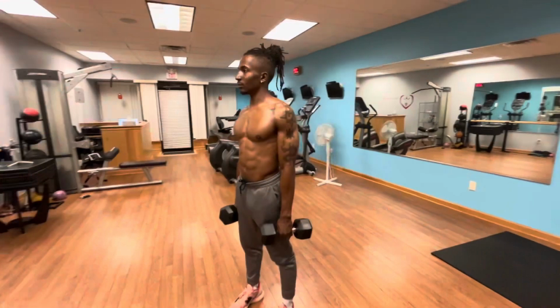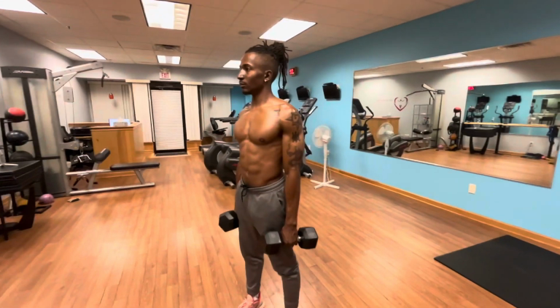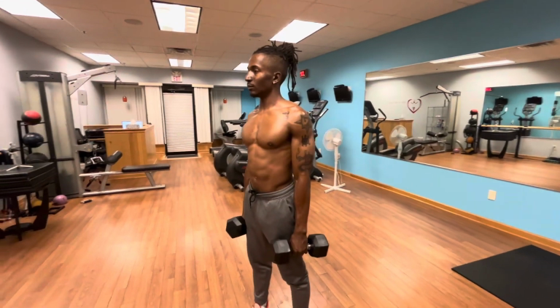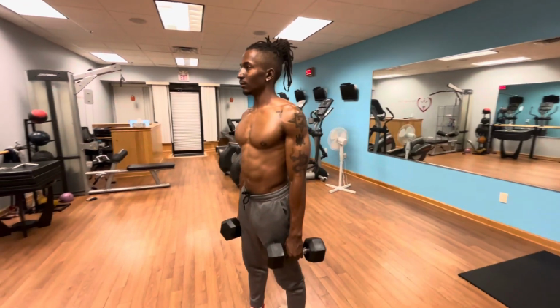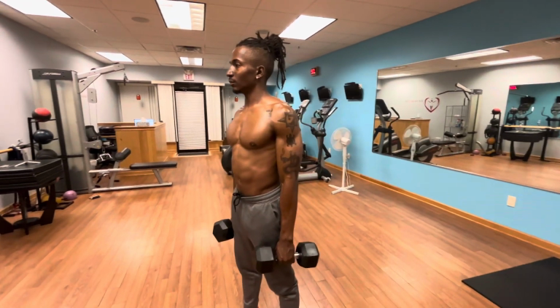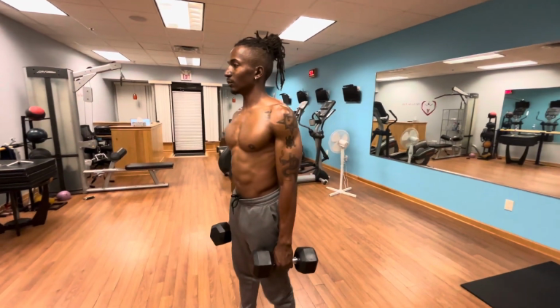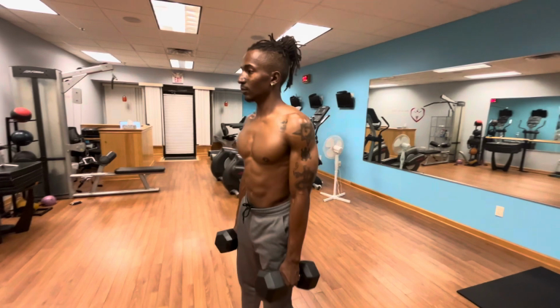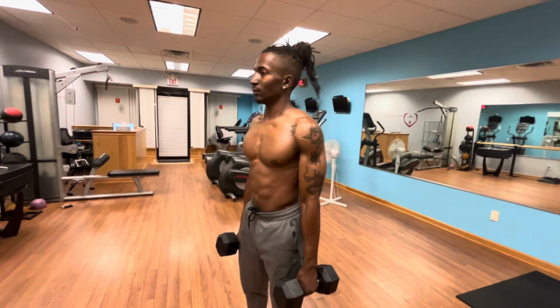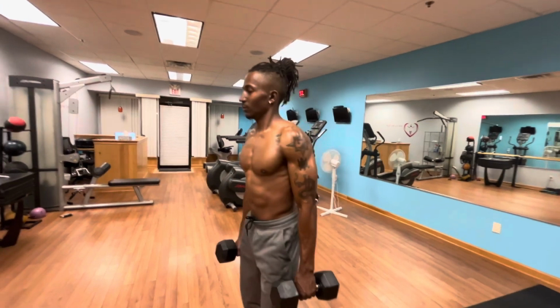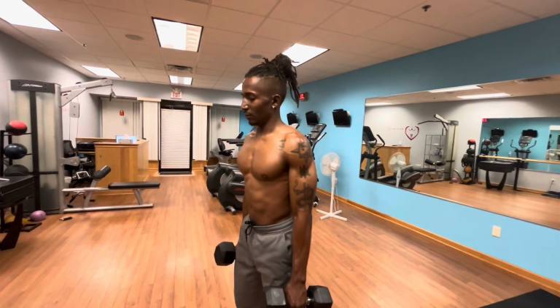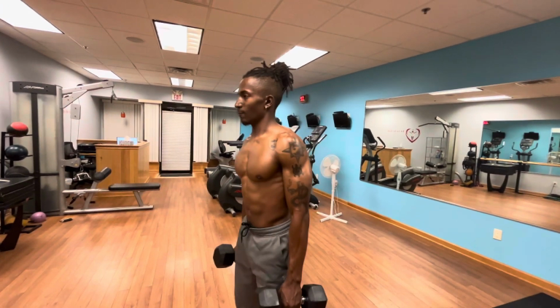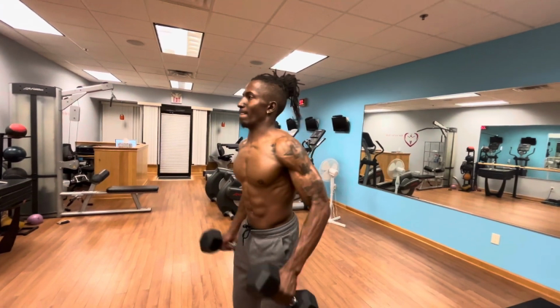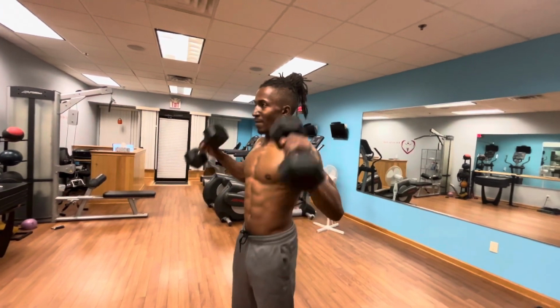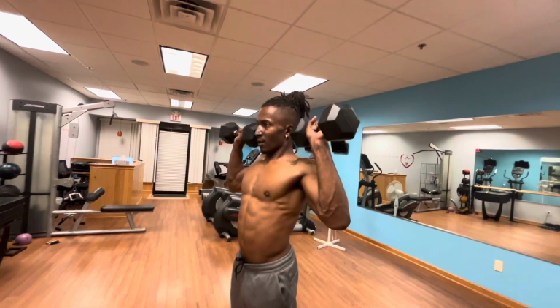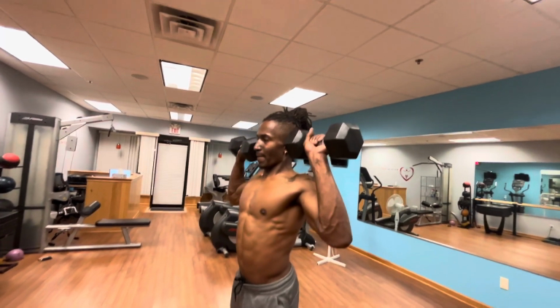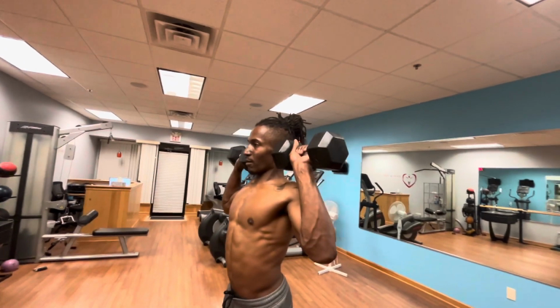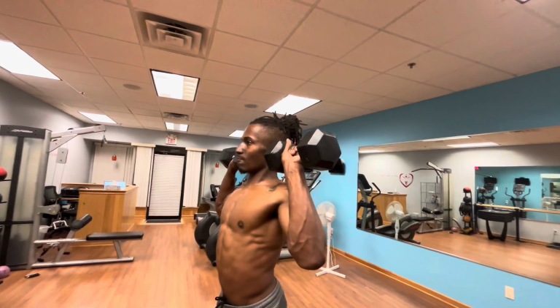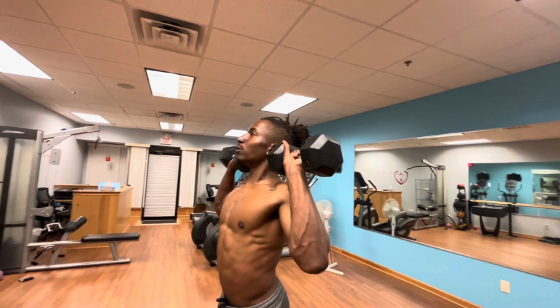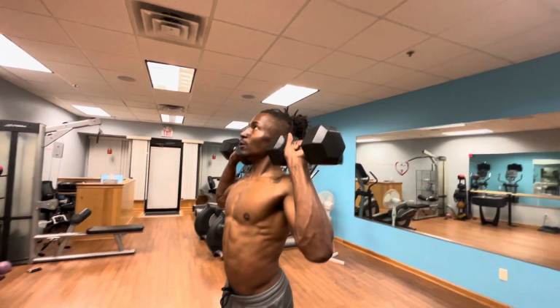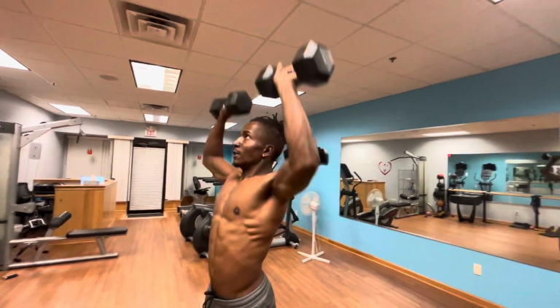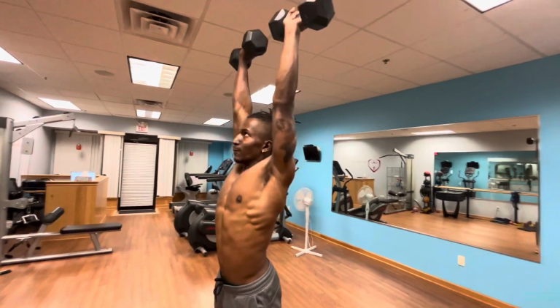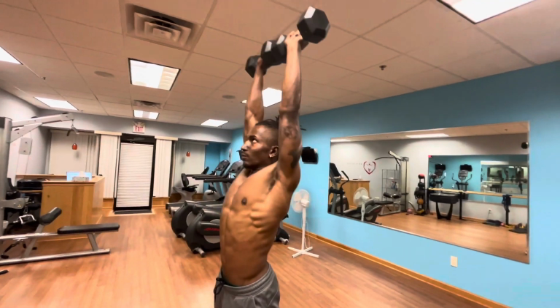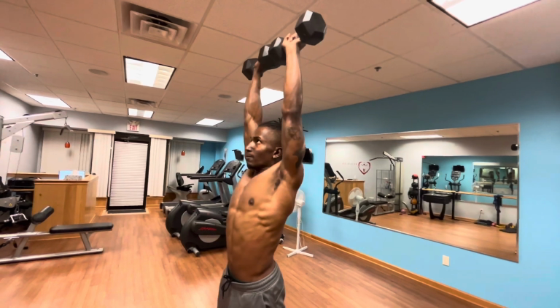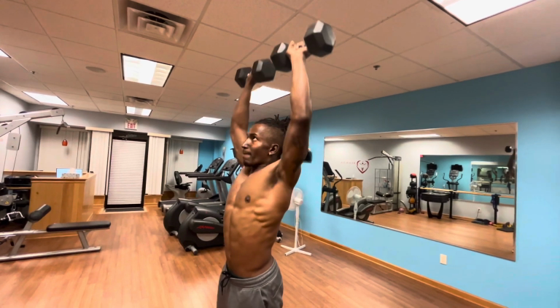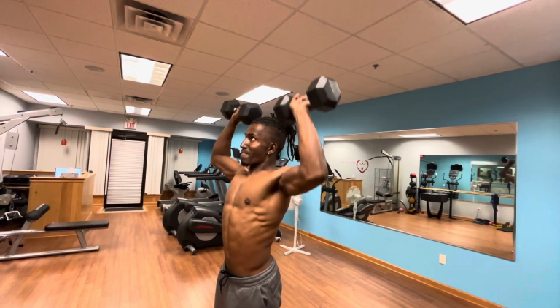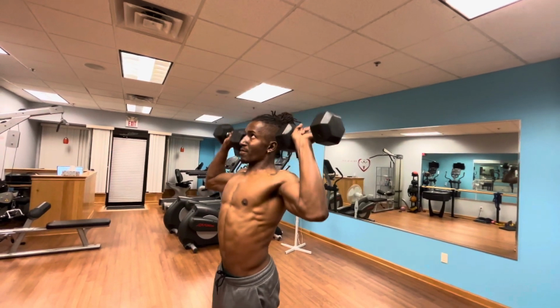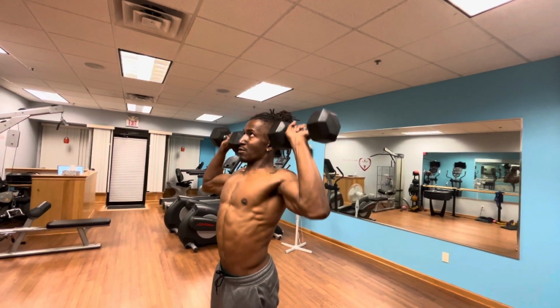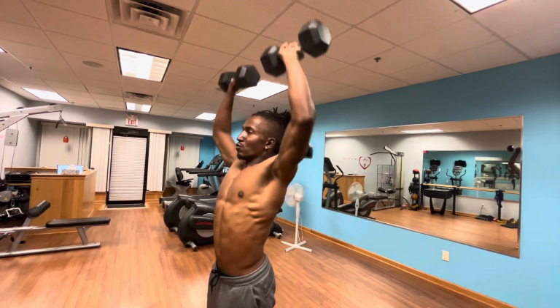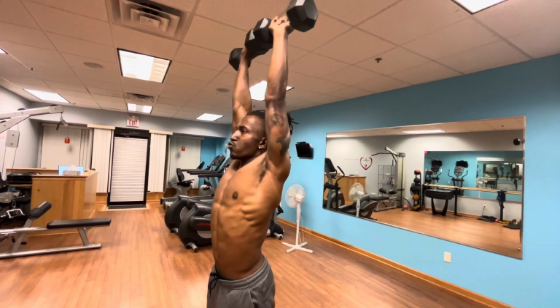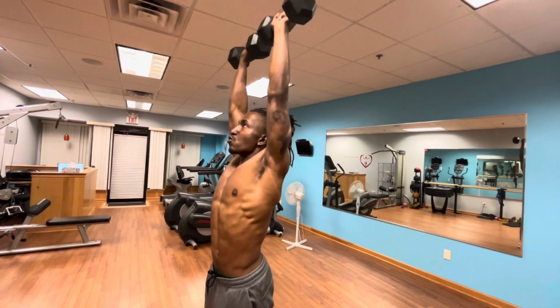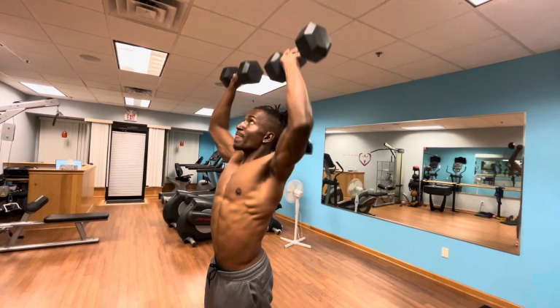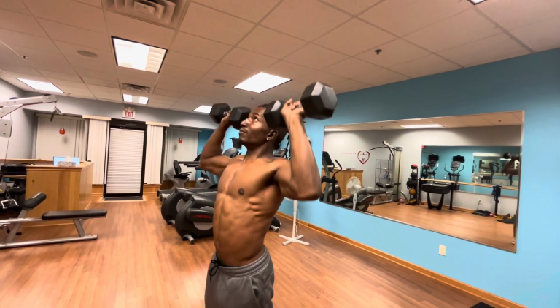Now we'll do shoulder press. Abs tight, bring the dumbbells to your ears. Look up, go. Up and in — 10, chin up, keep your neck long.